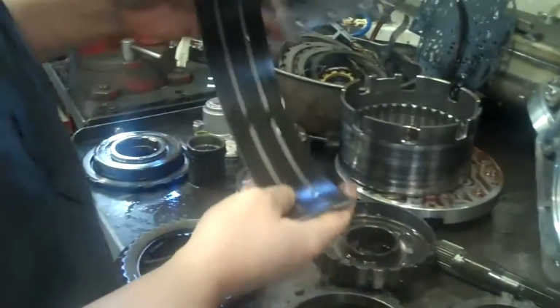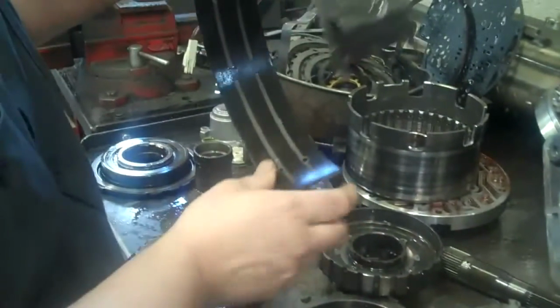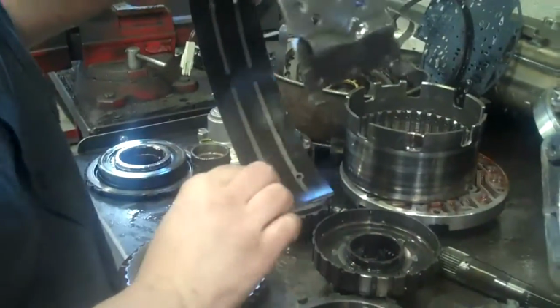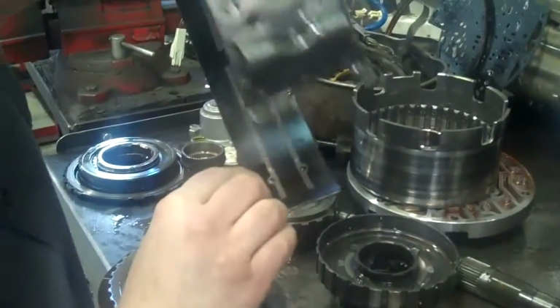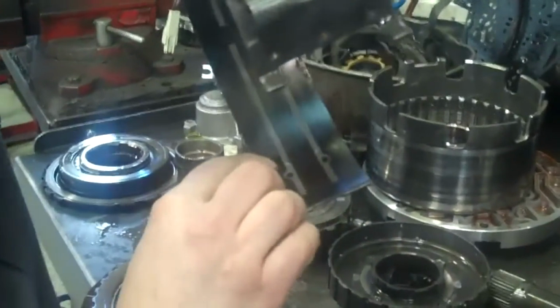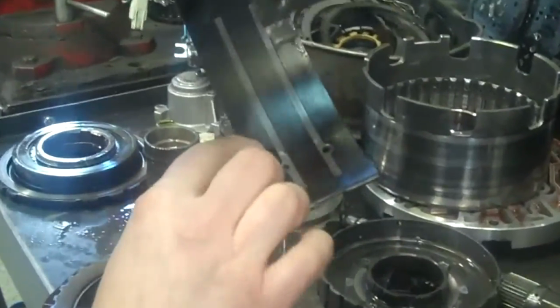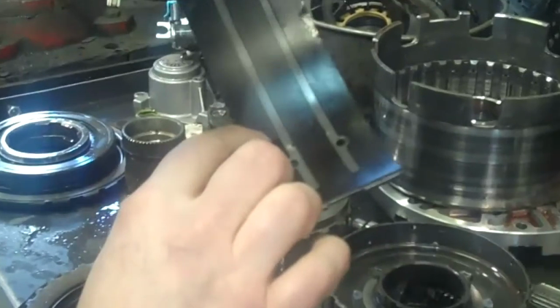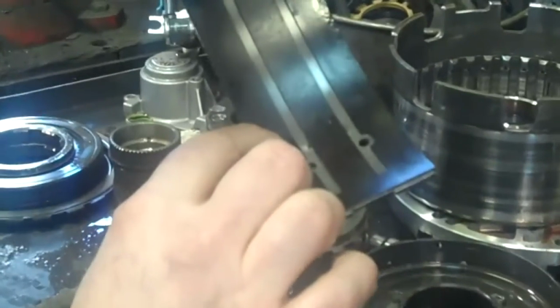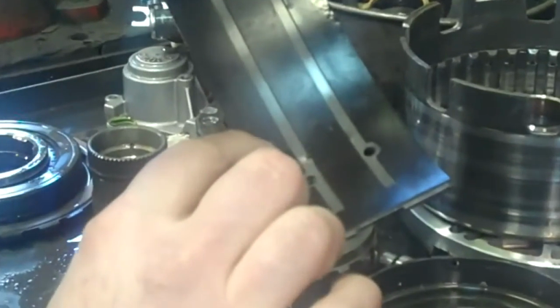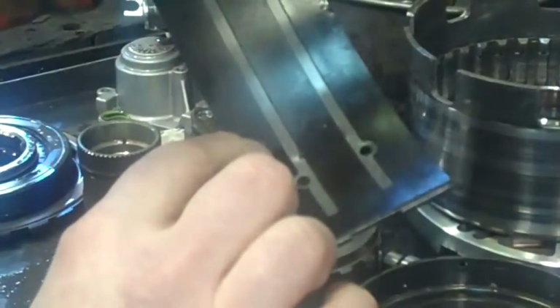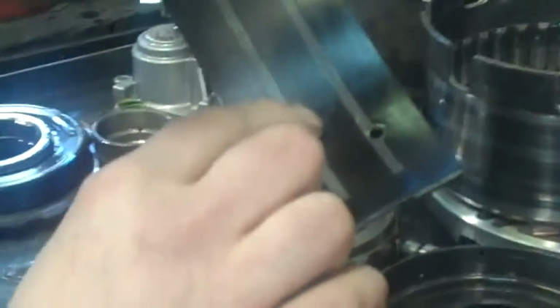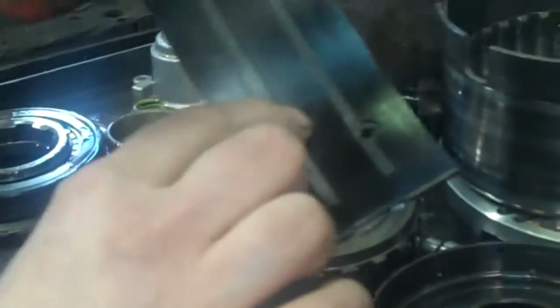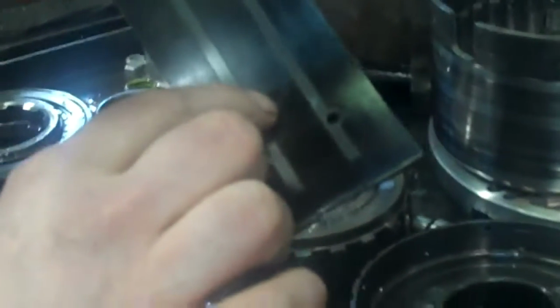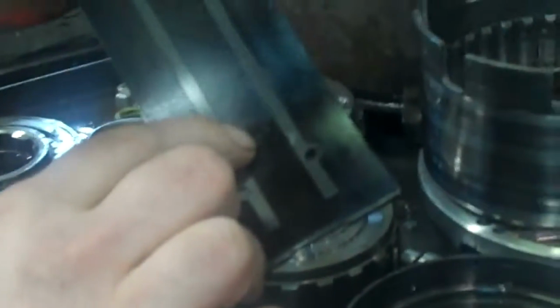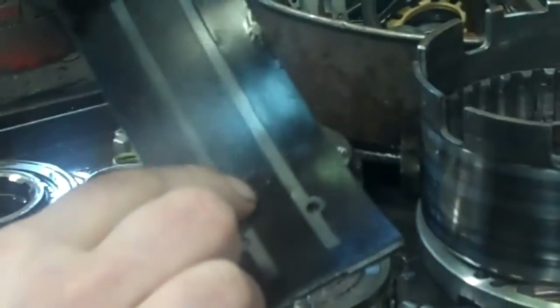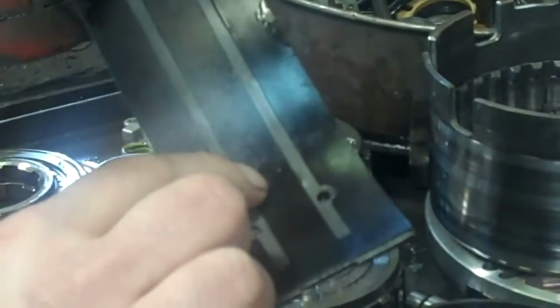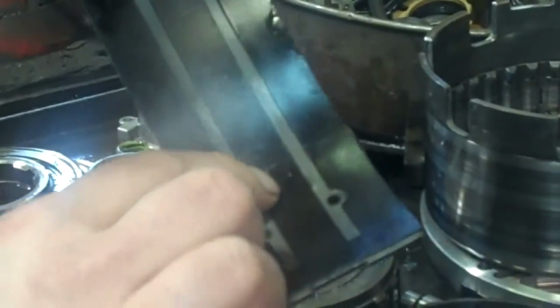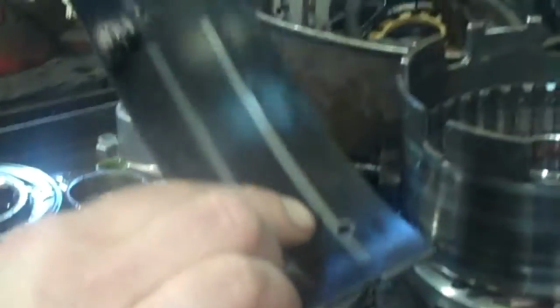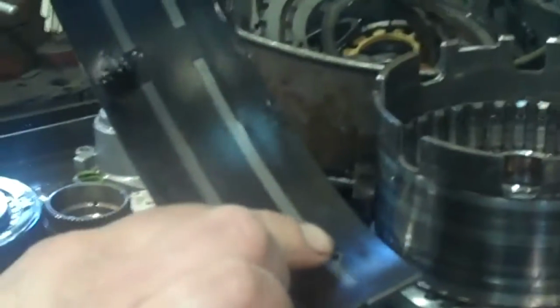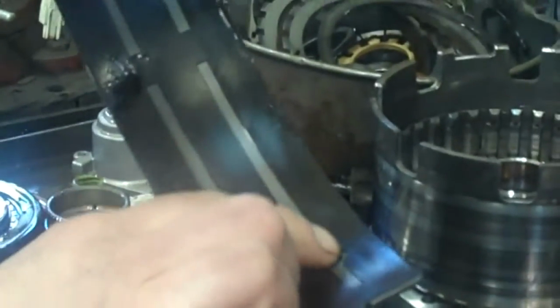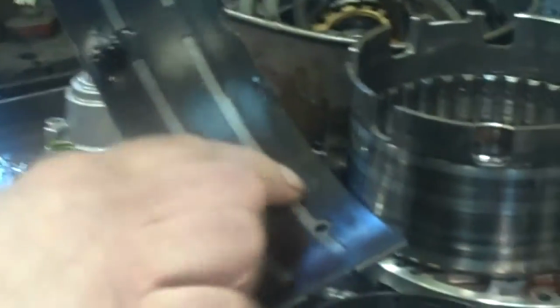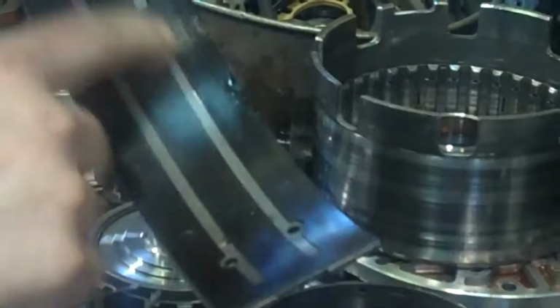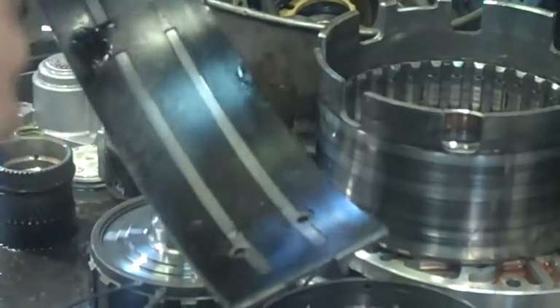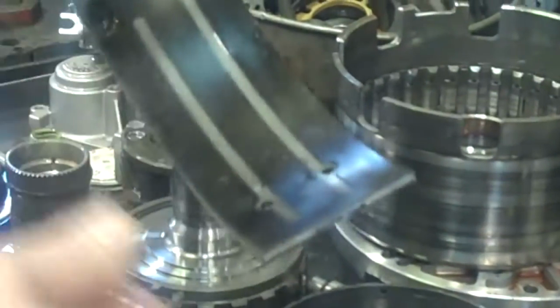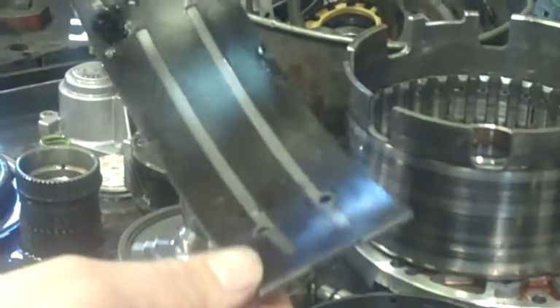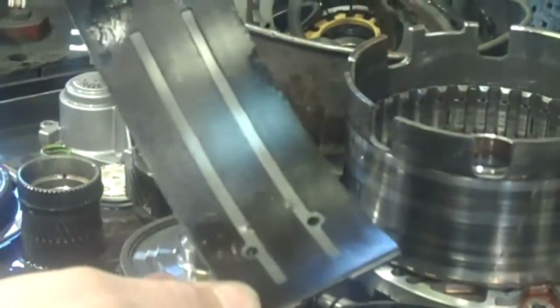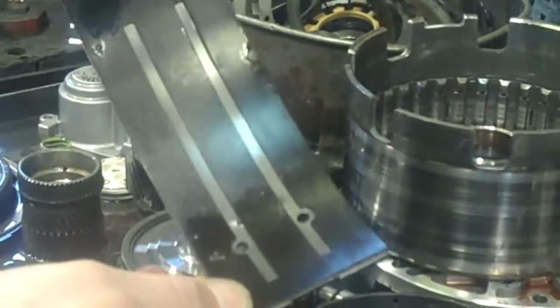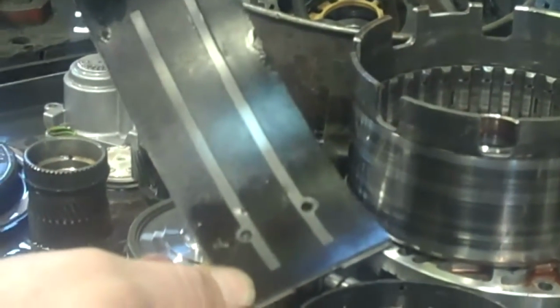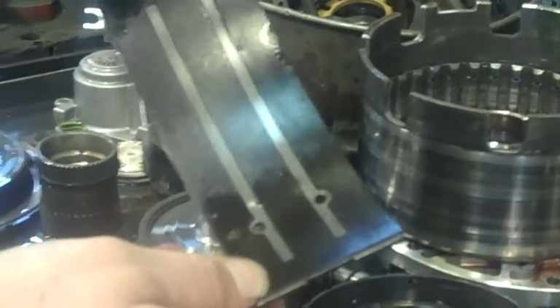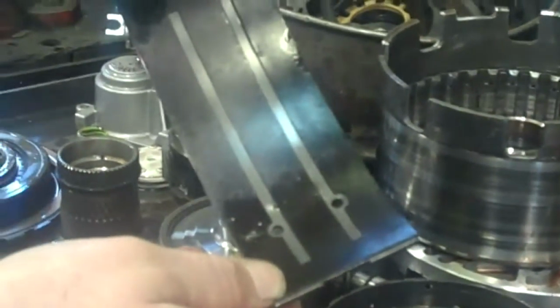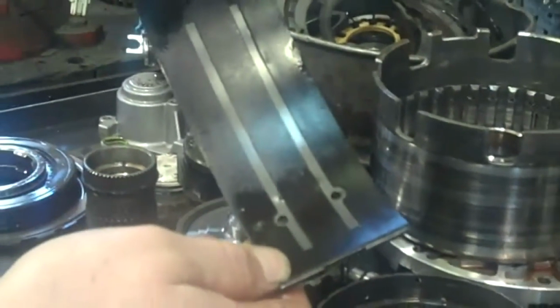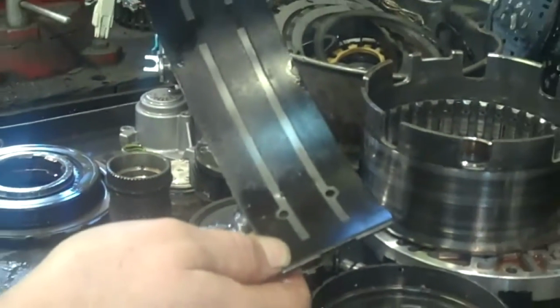This band here also — you can see the lining's peeling. You can see the black line through the band, but it's been slipping and it's going to have to be replaced.